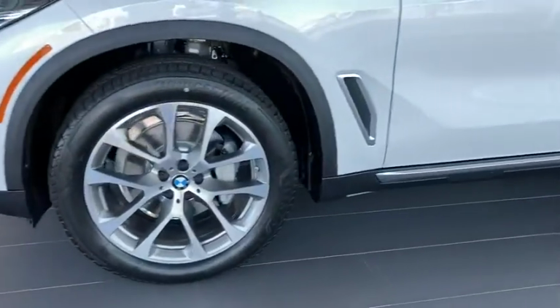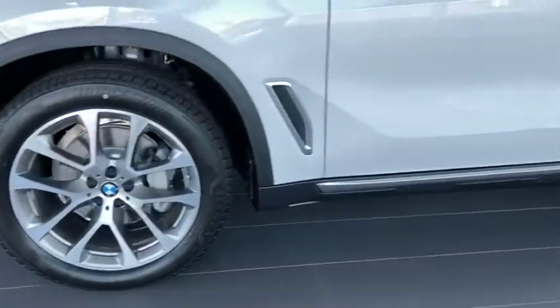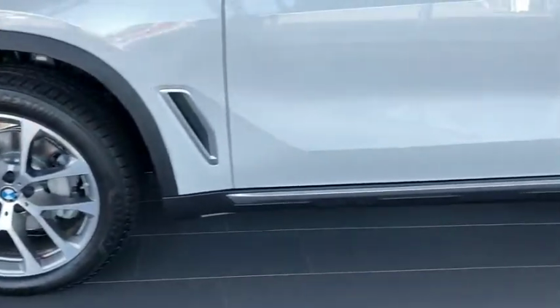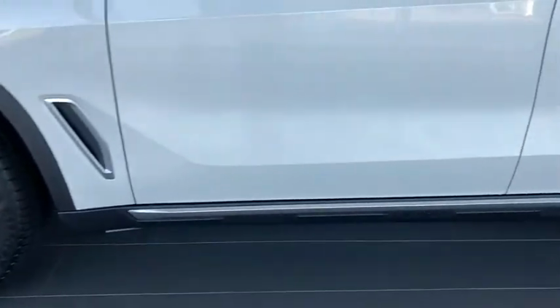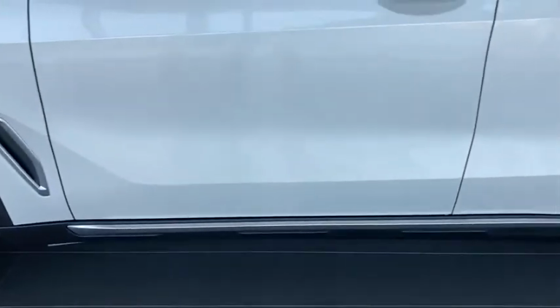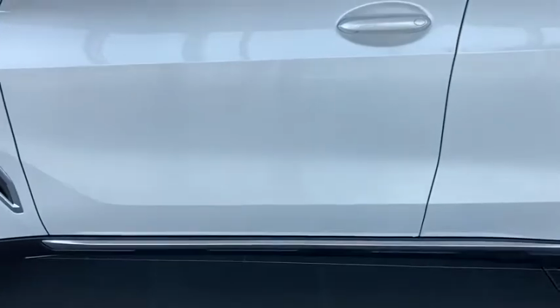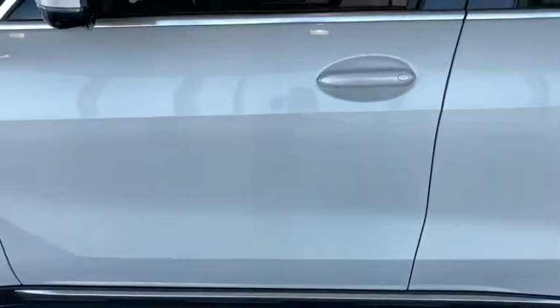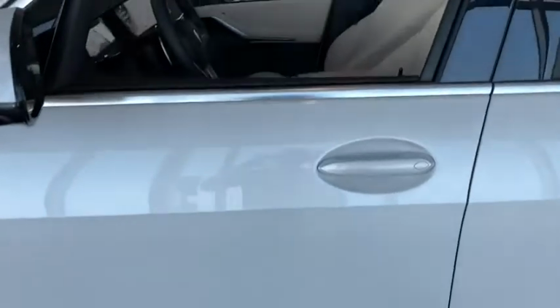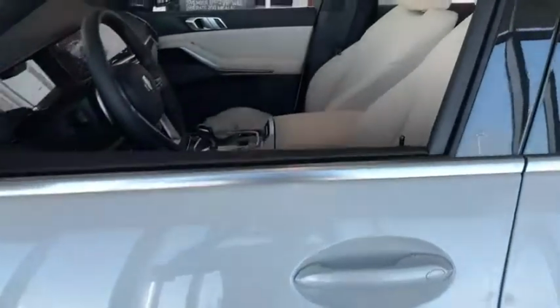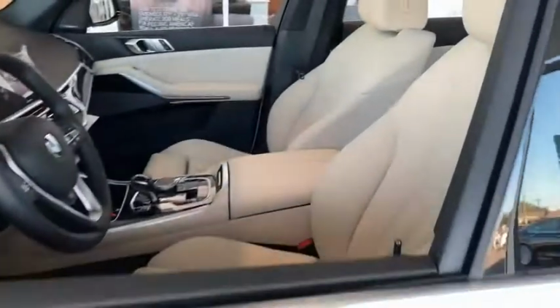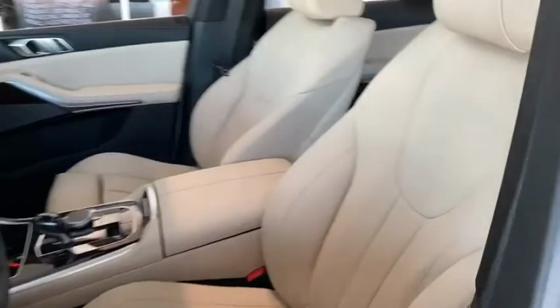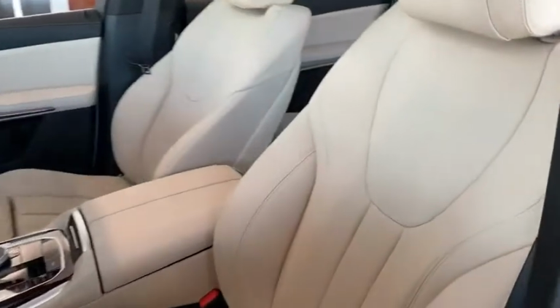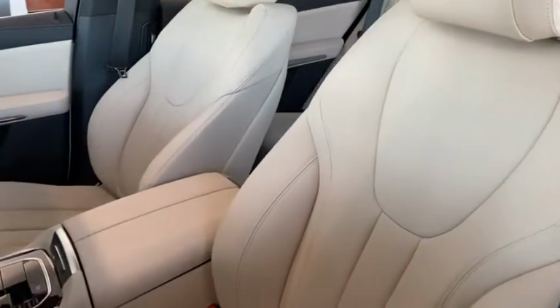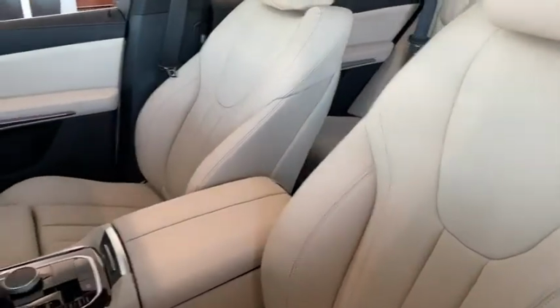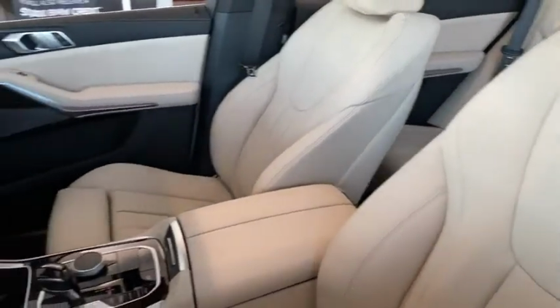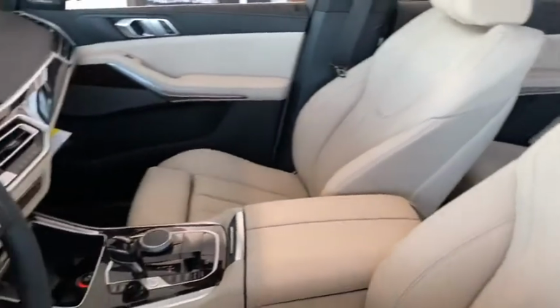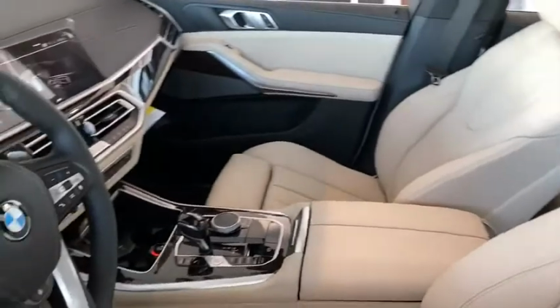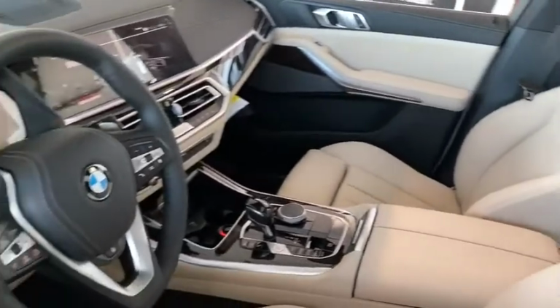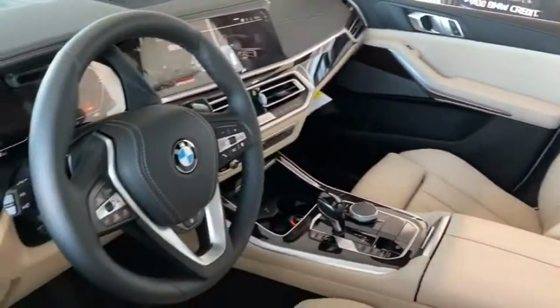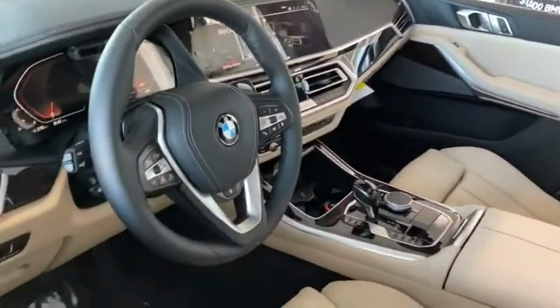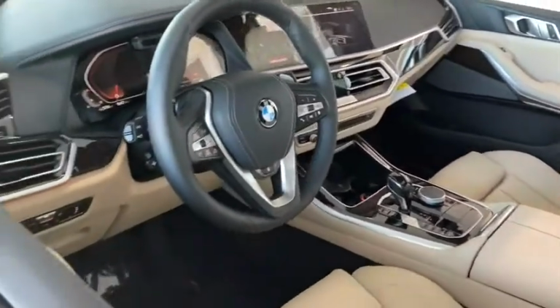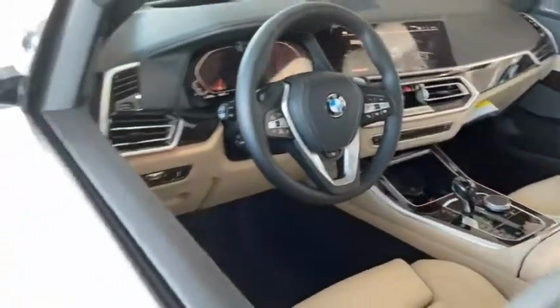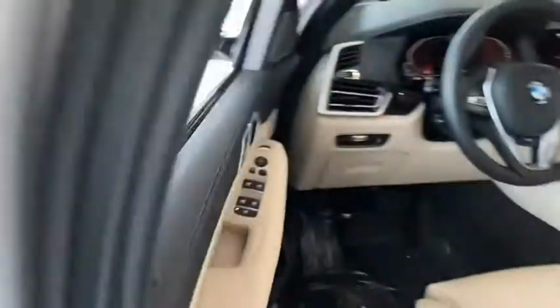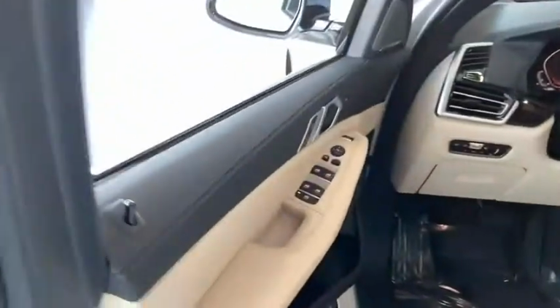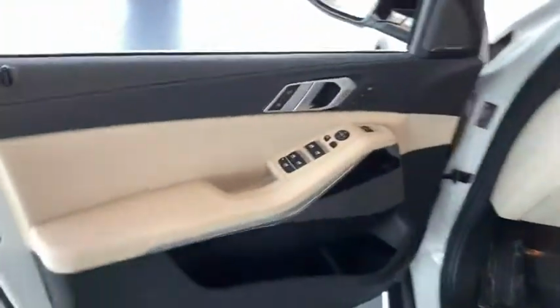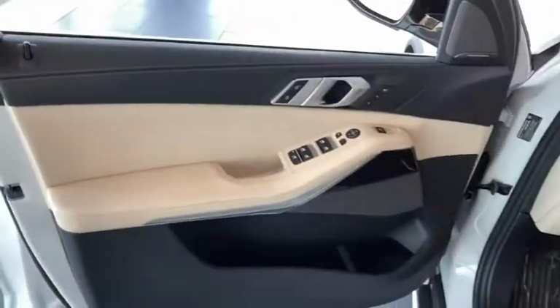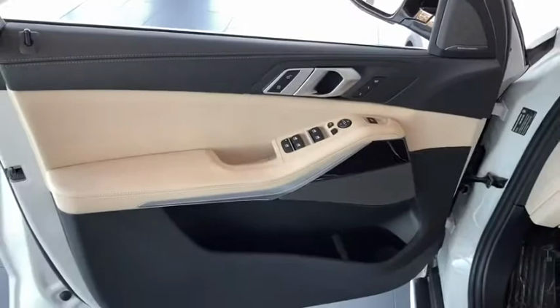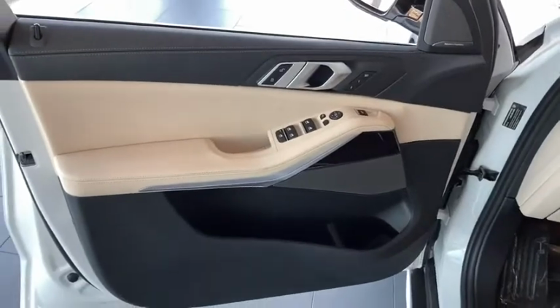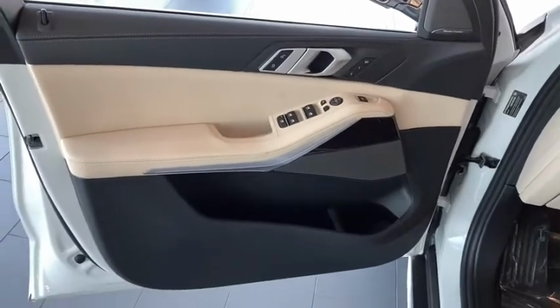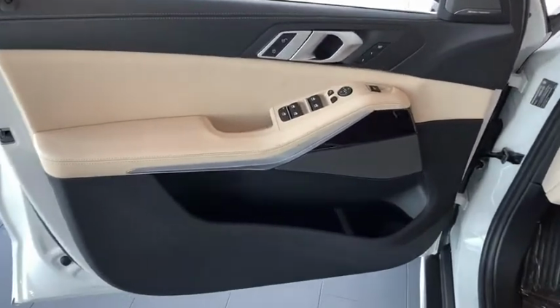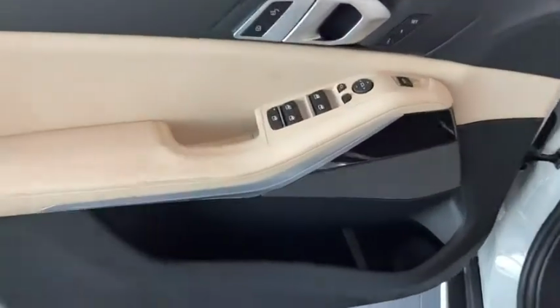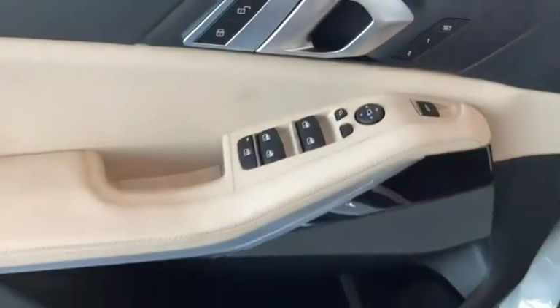Power passenger seat, traction control, remote engine start, navigation system, dual airbags, power steering, four-wheel disc brakes, AM-FM stereo radio, climate control automatic, universal garage door opener, compass, power windows.